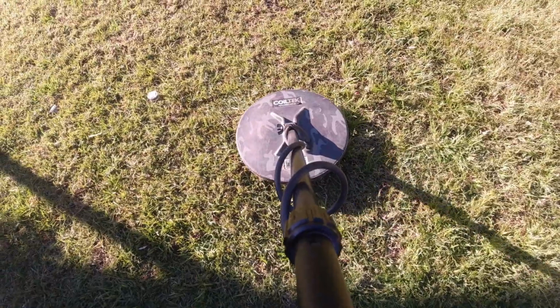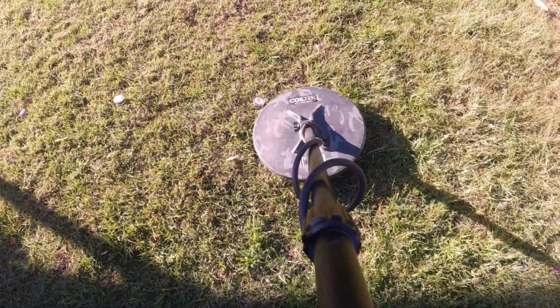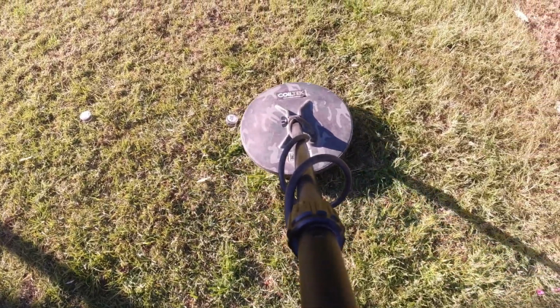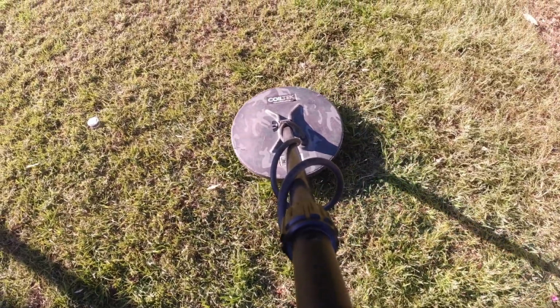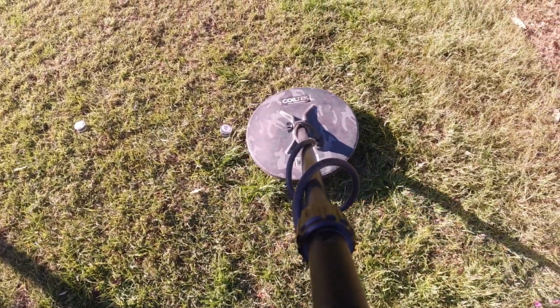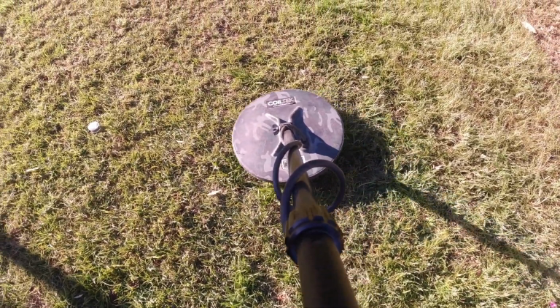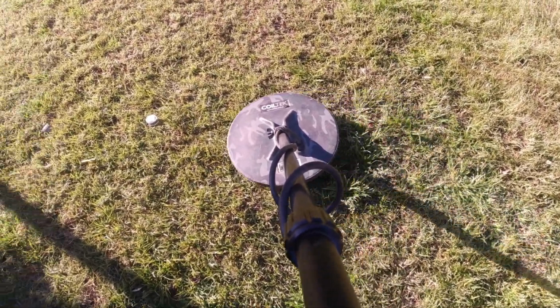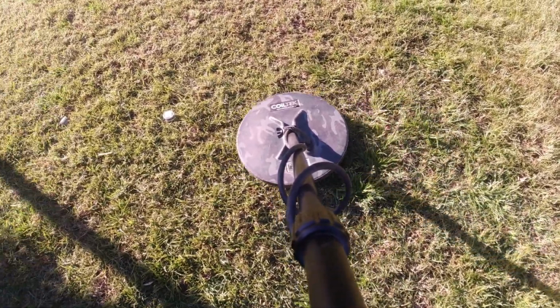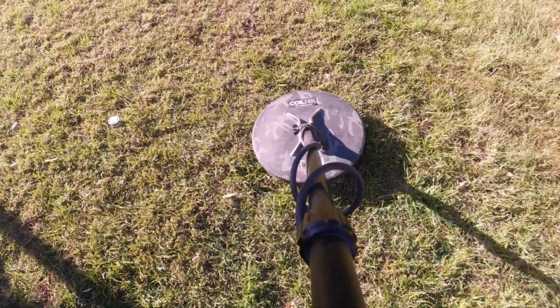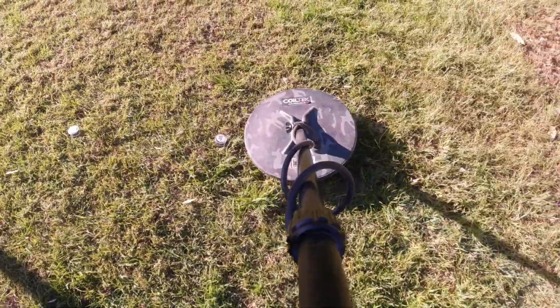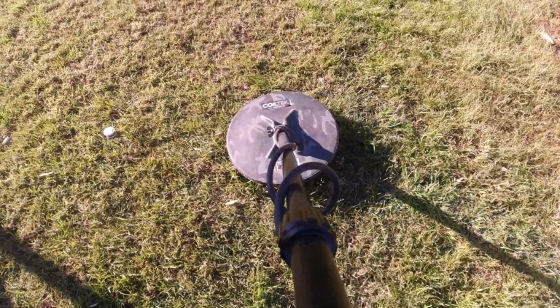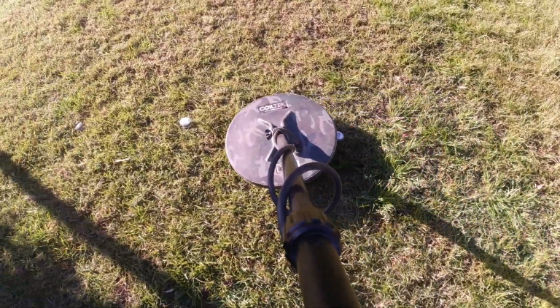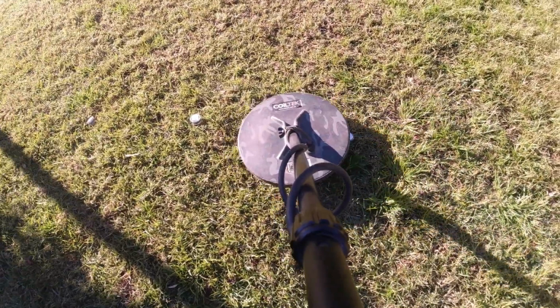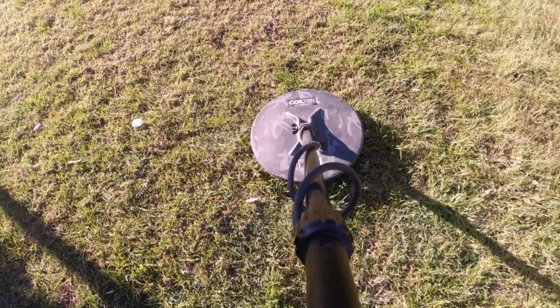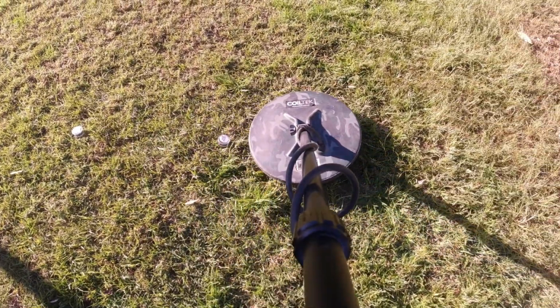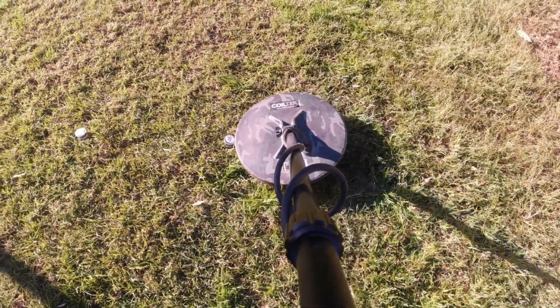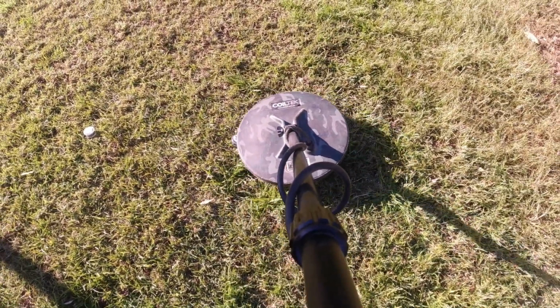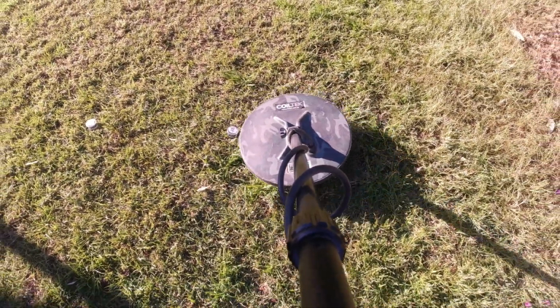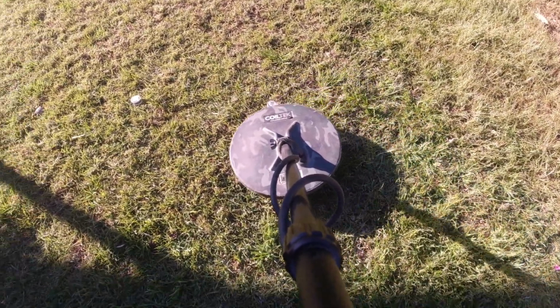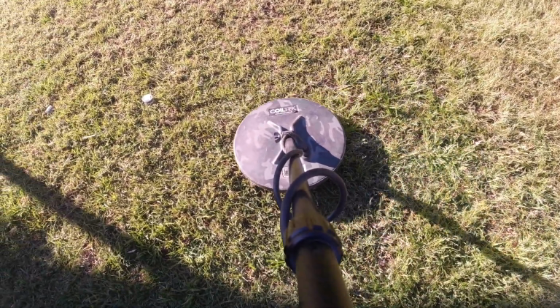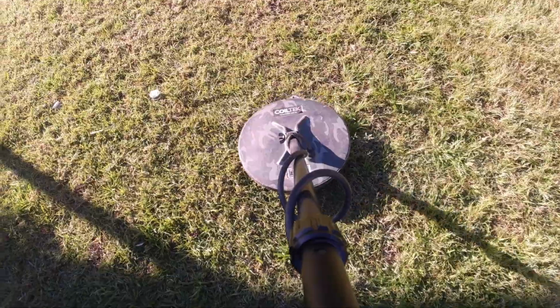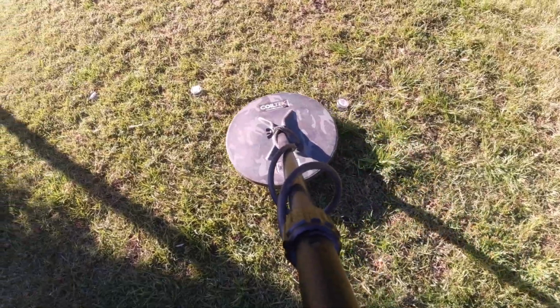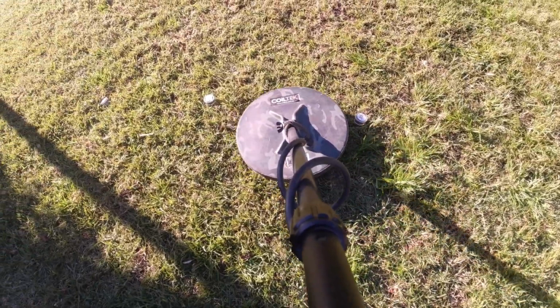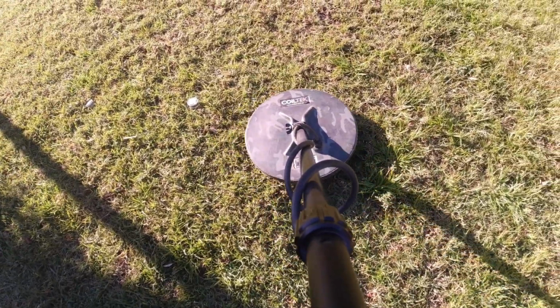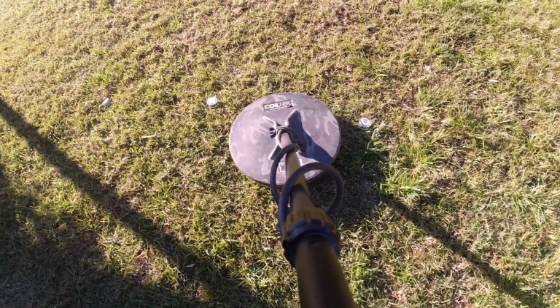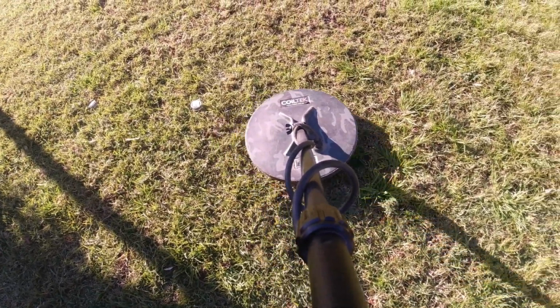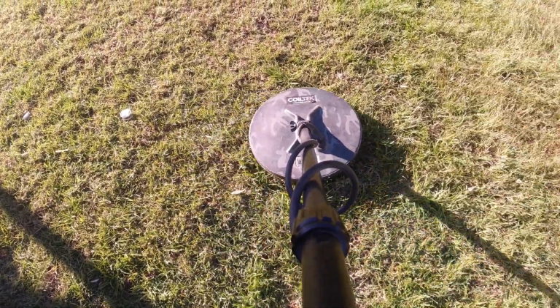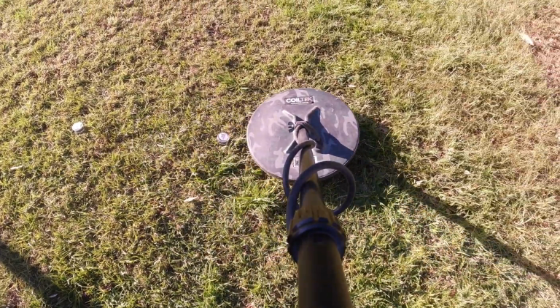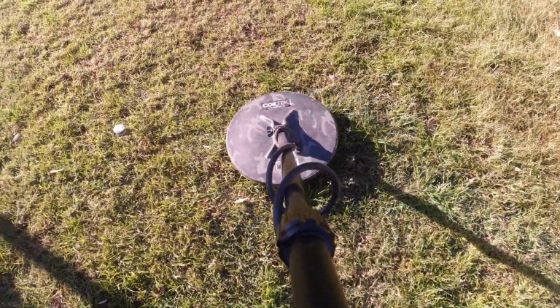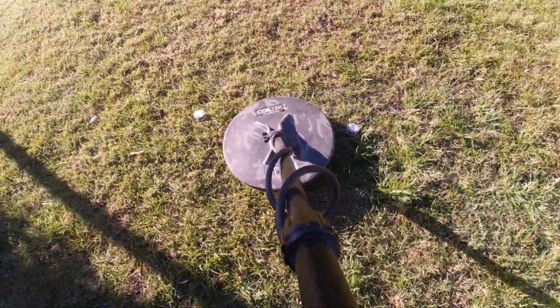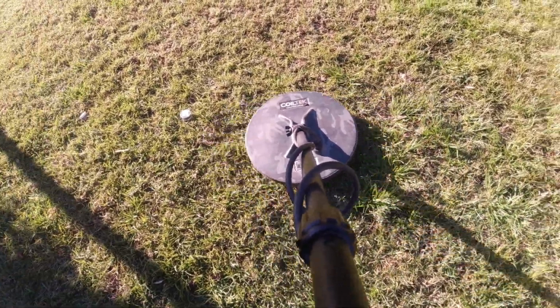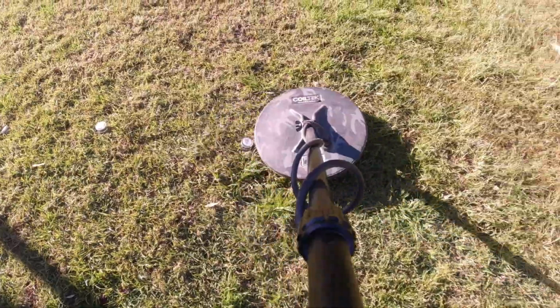It's a bit more difficult with the small piece, so you get much better response towards the center of the coil. For small pieces, you really do need to be slower to be able to pick them up.